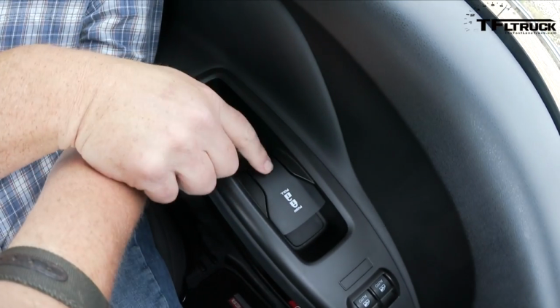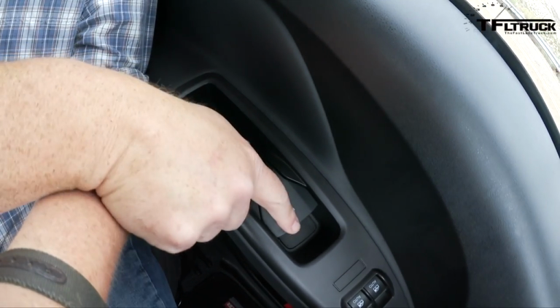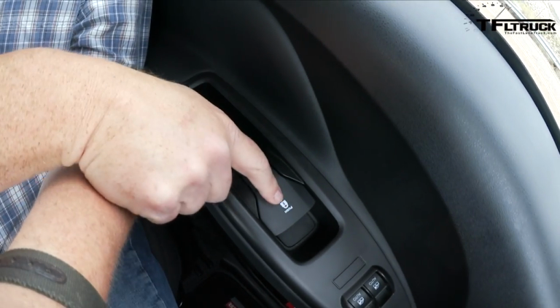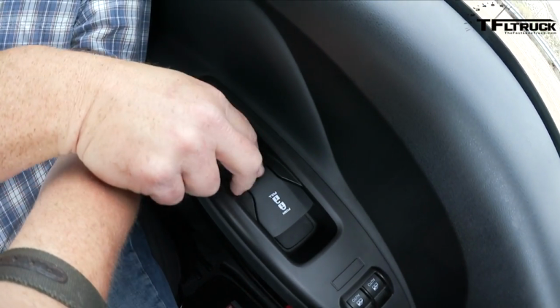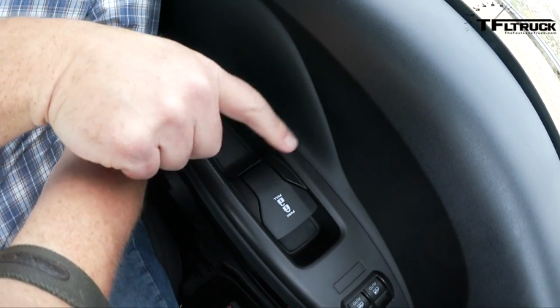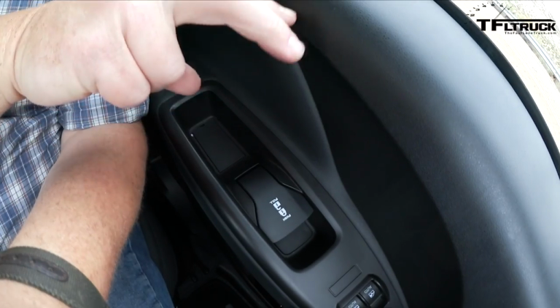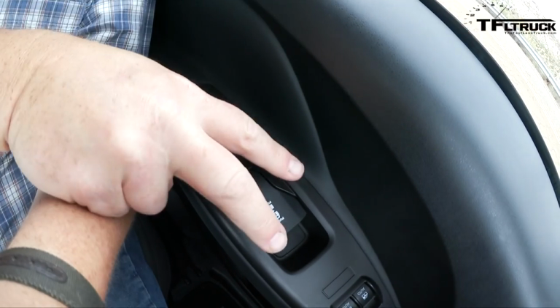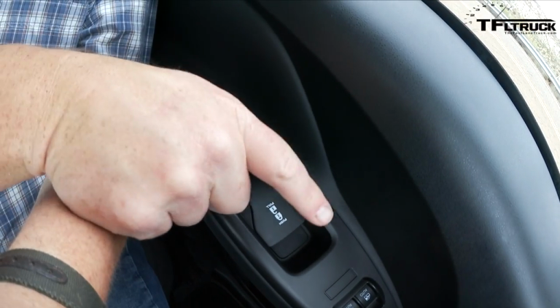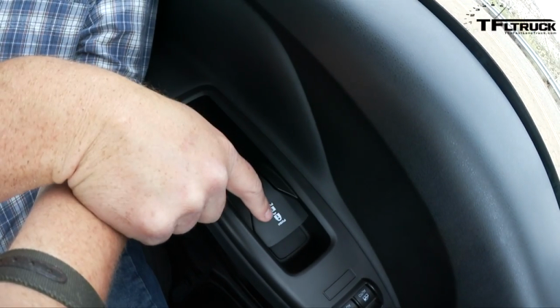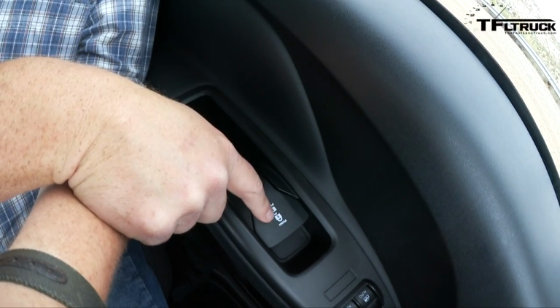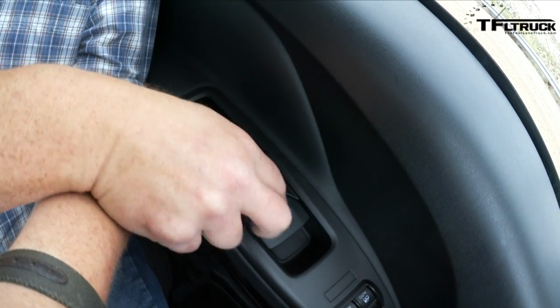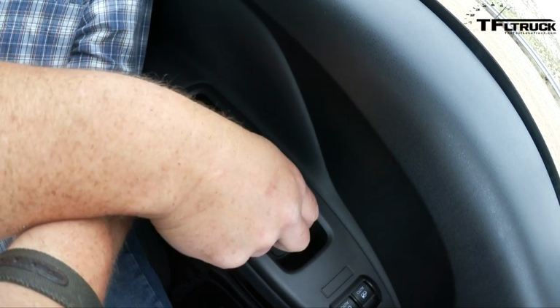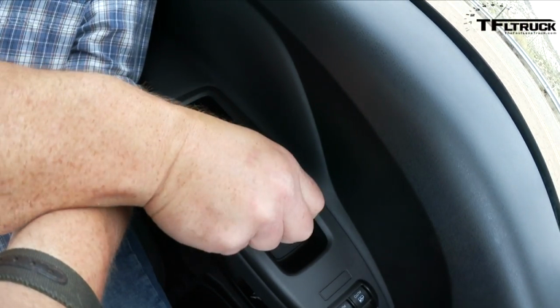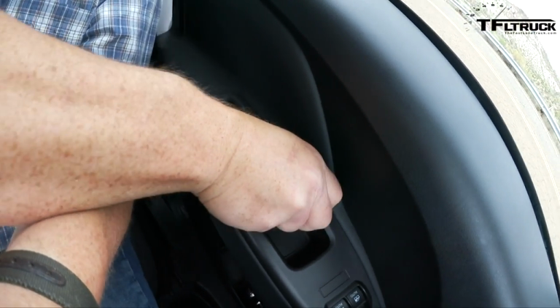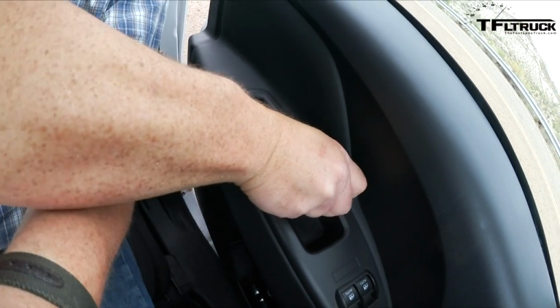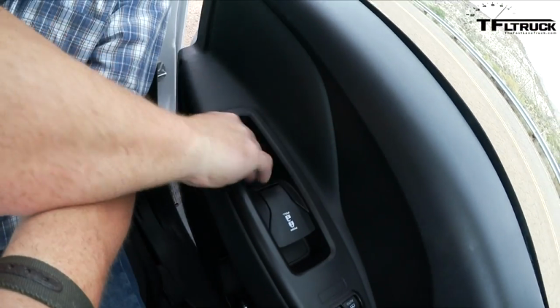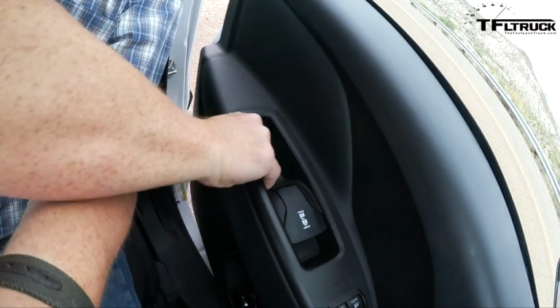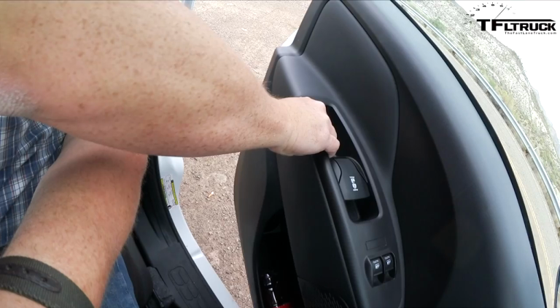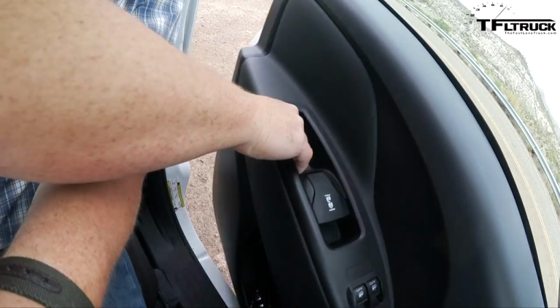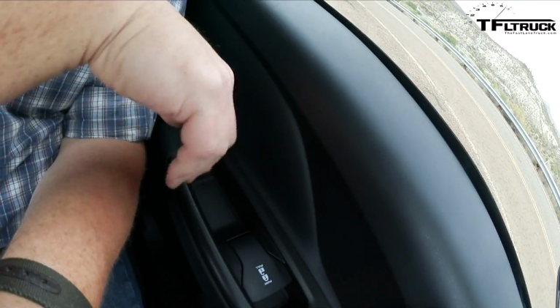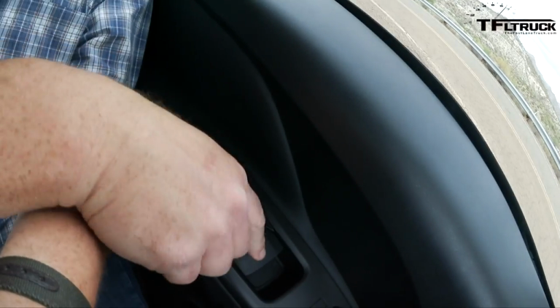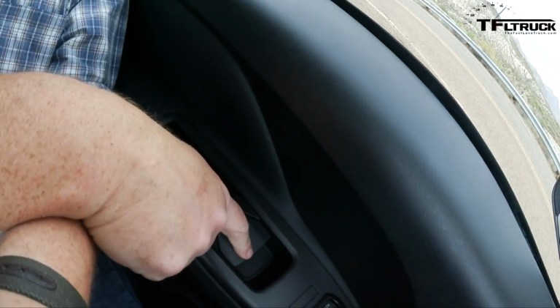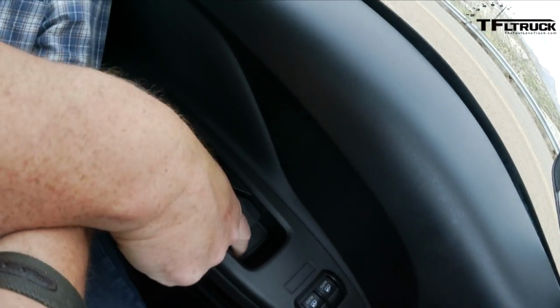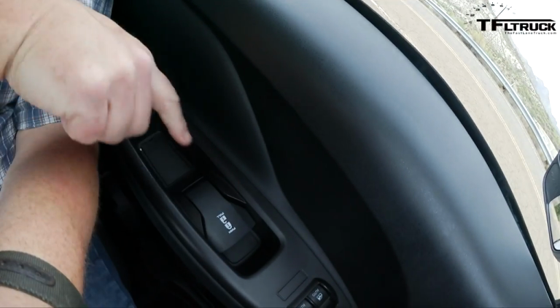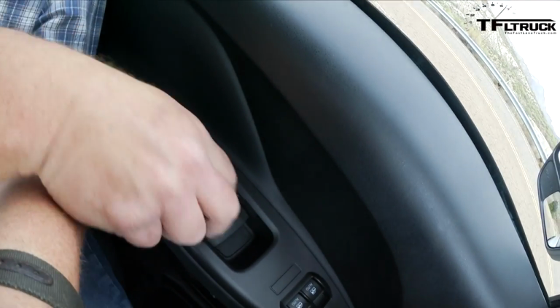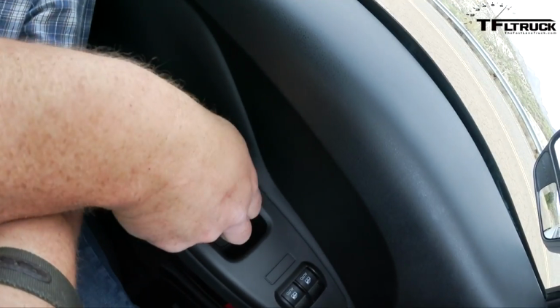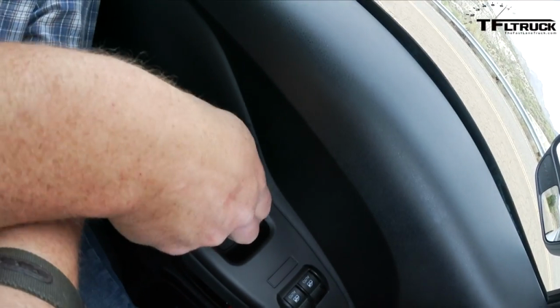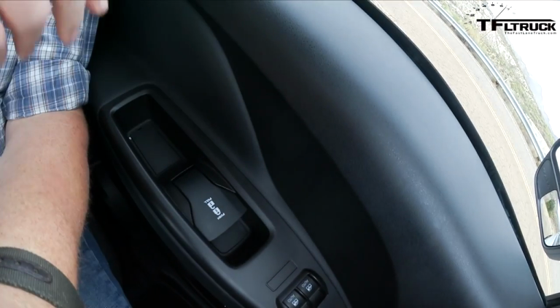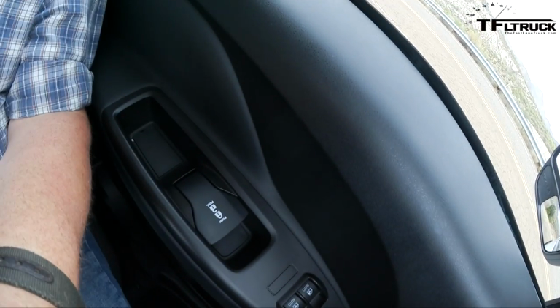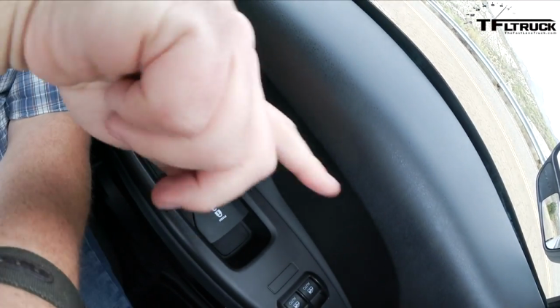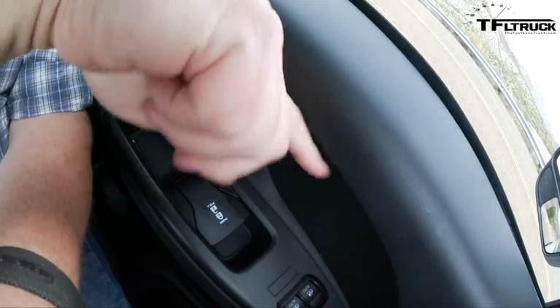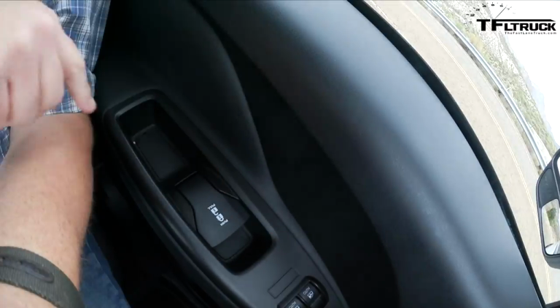This acts as two things — it's the lock and the door handle. You can push it down to unlock it, and when you pull it up, it unlocks all the doors.